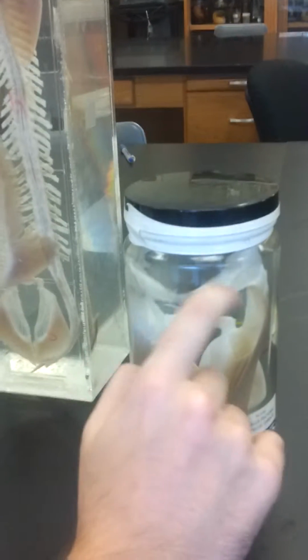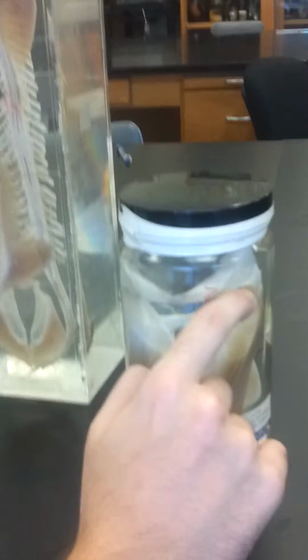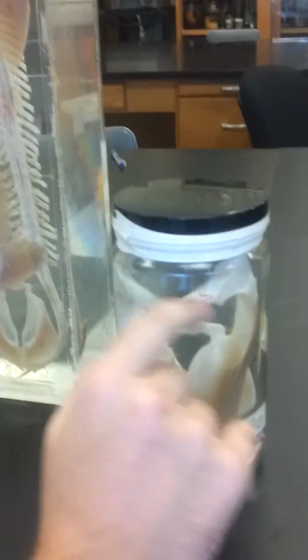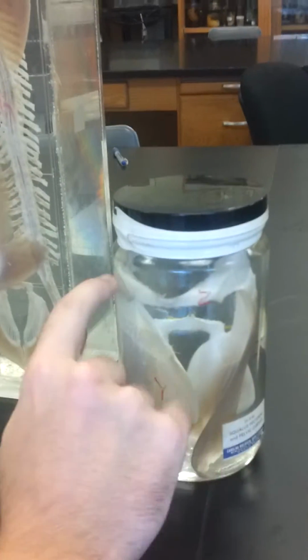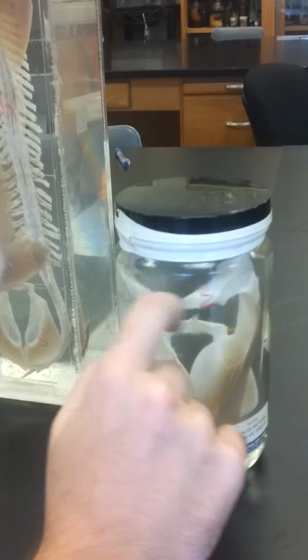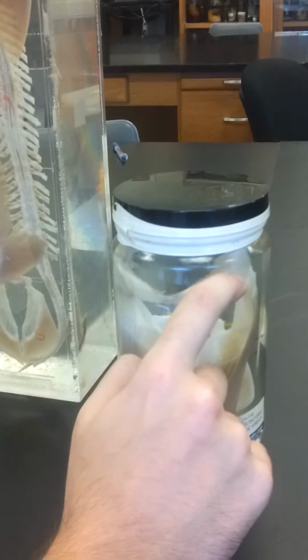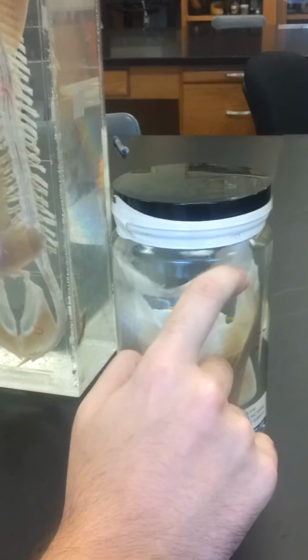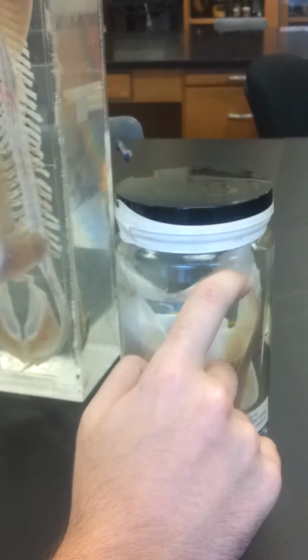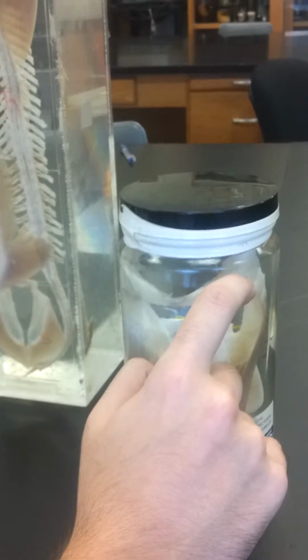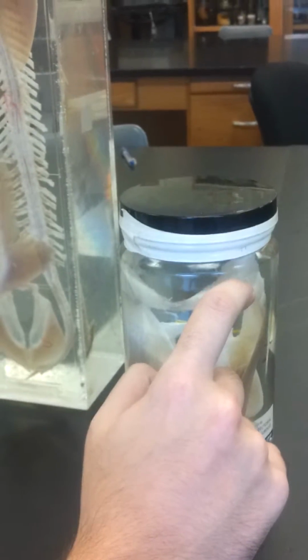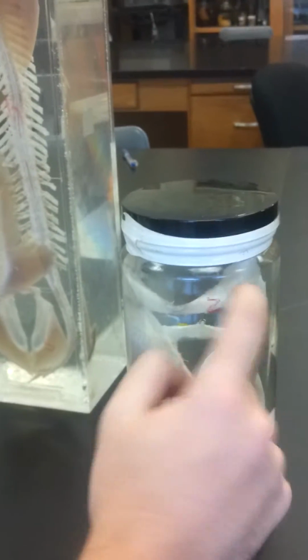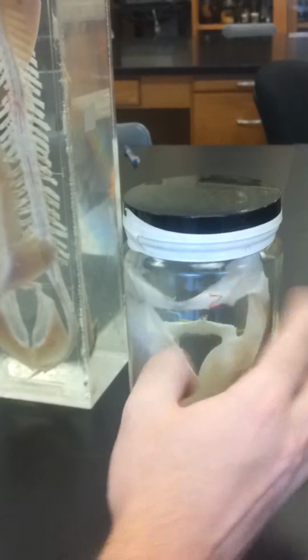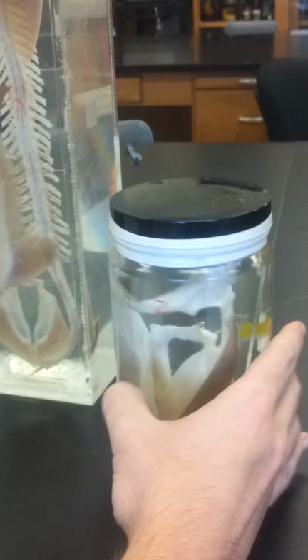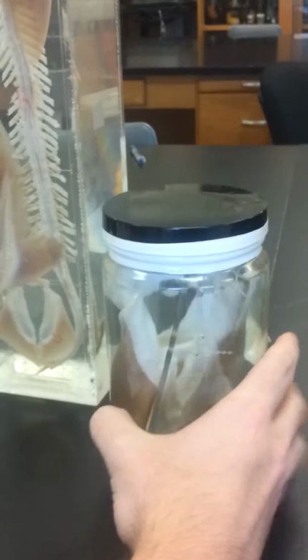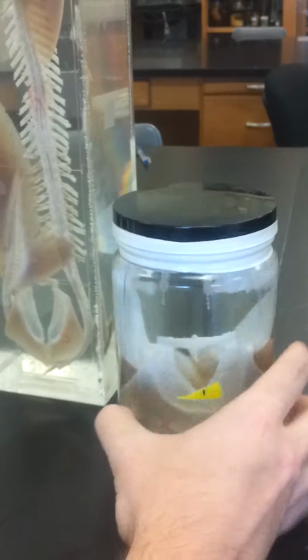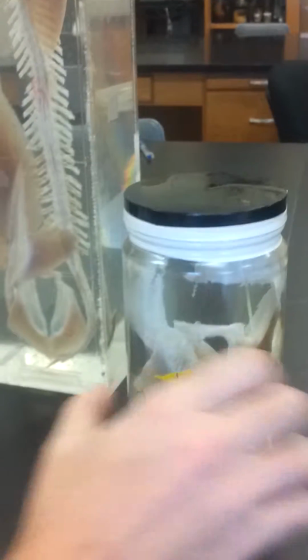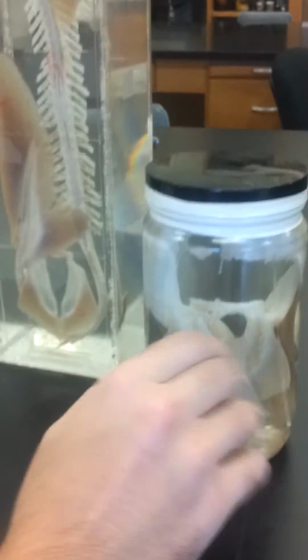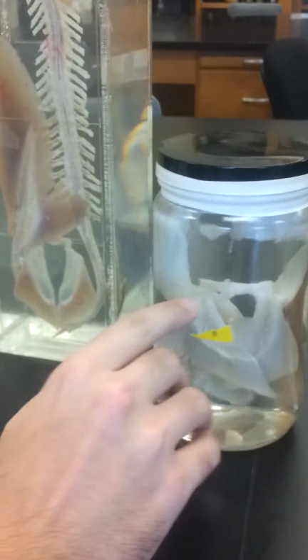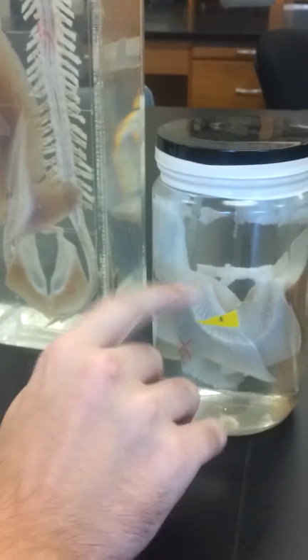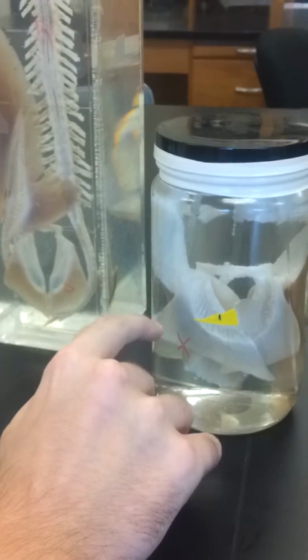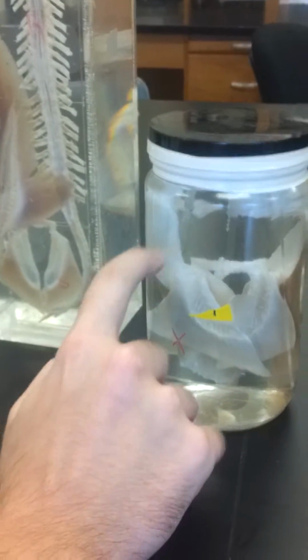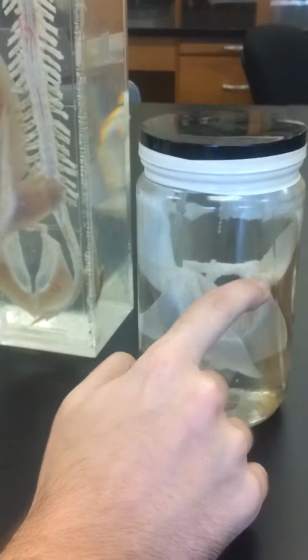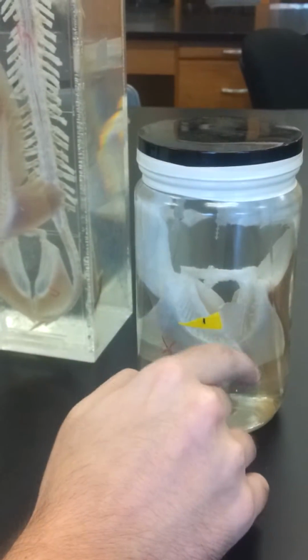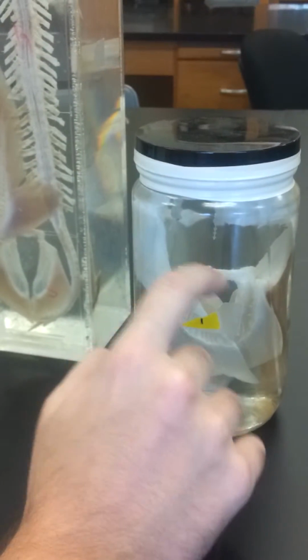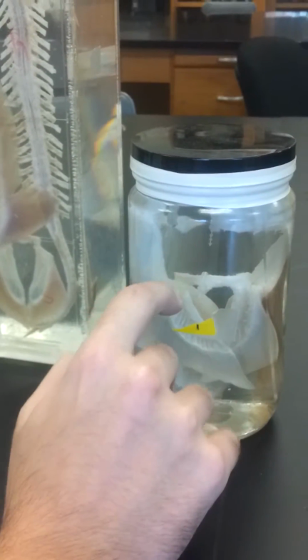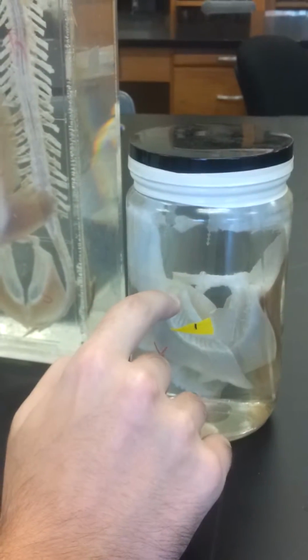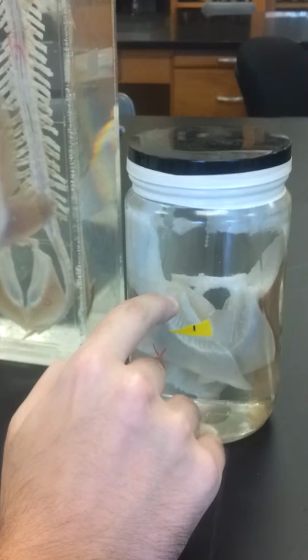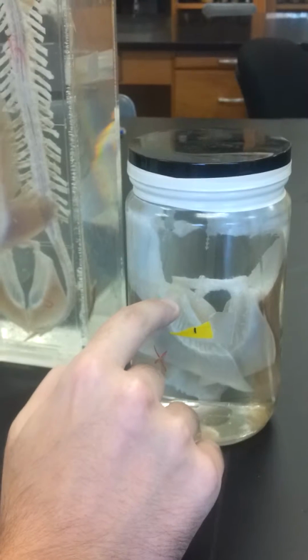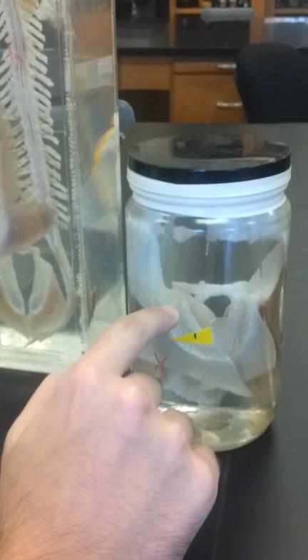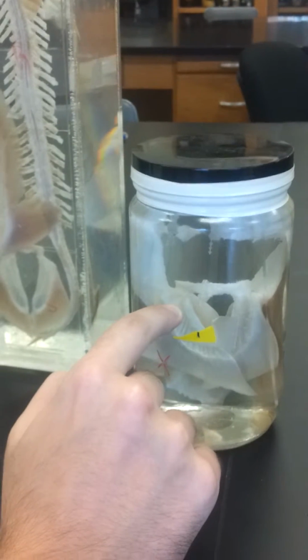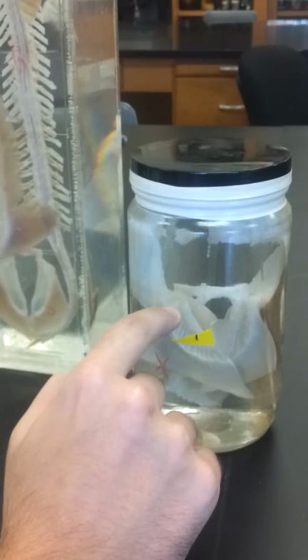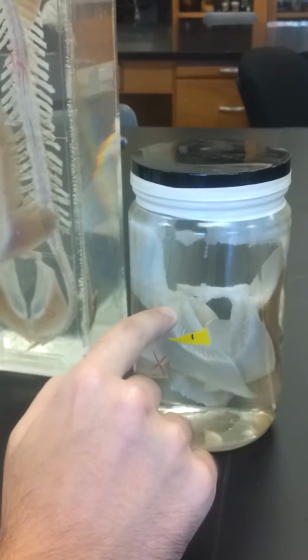This is the scapula coracoid bar, which connects the two pectoral fins and the pectoral girdle. And here is the pelvic girdle — you can see that it has an attachment because it's not directly attached to the vertebral column.